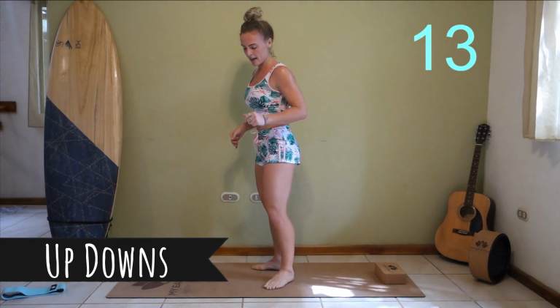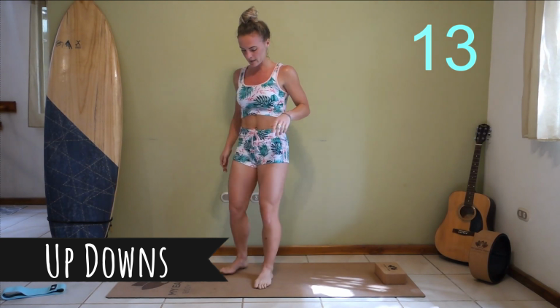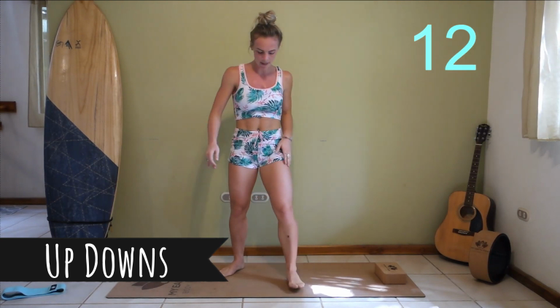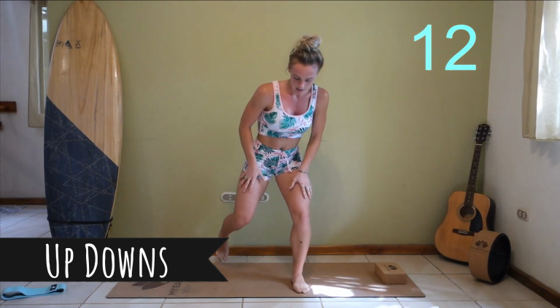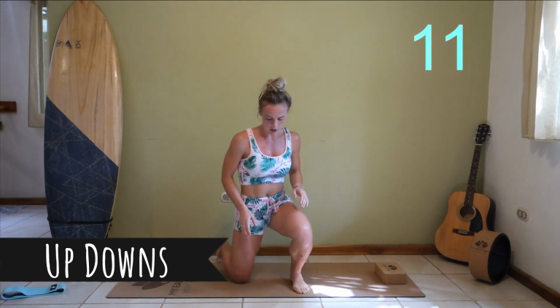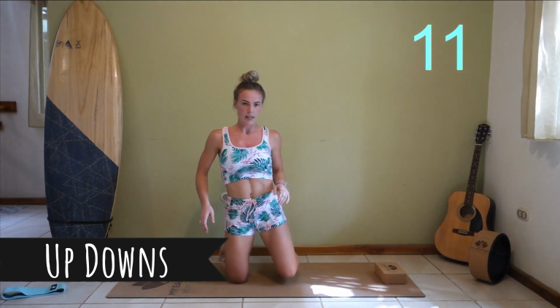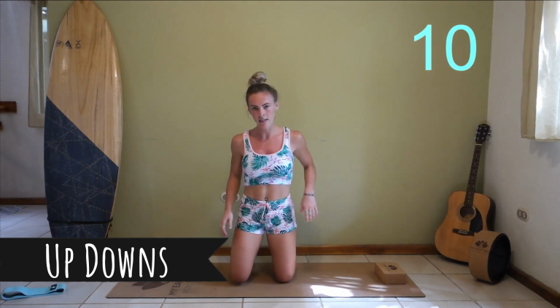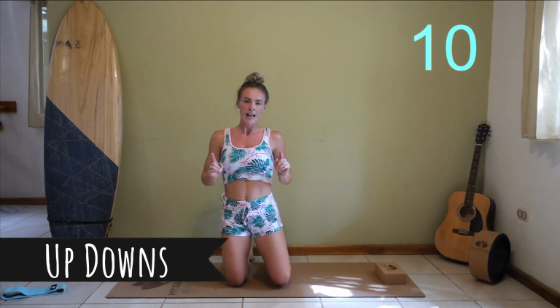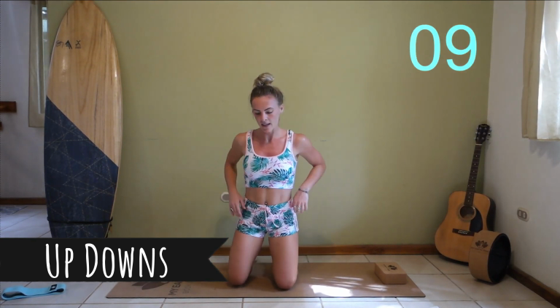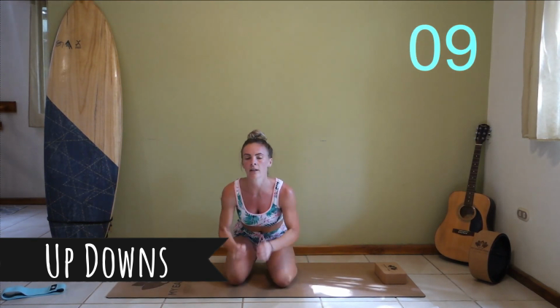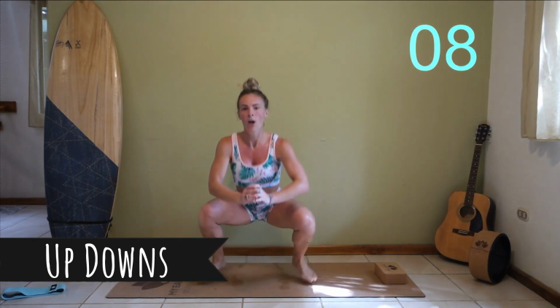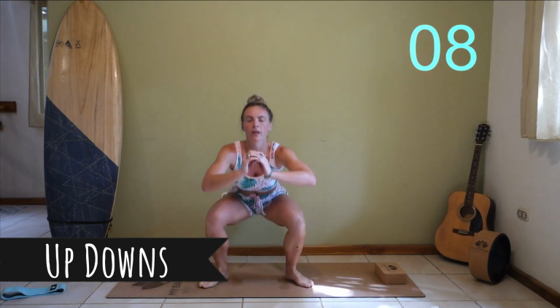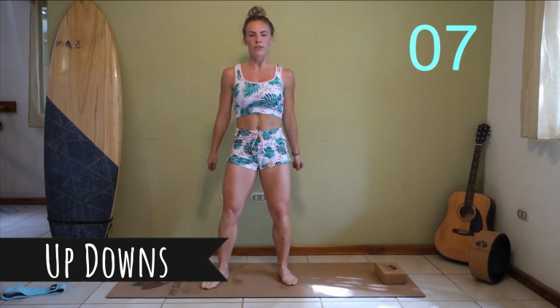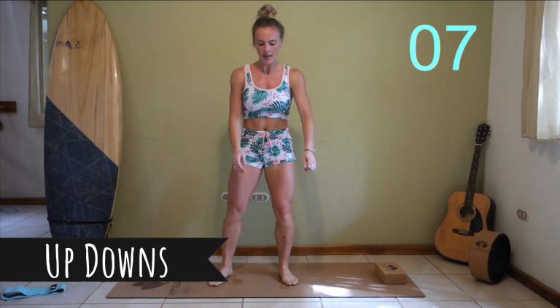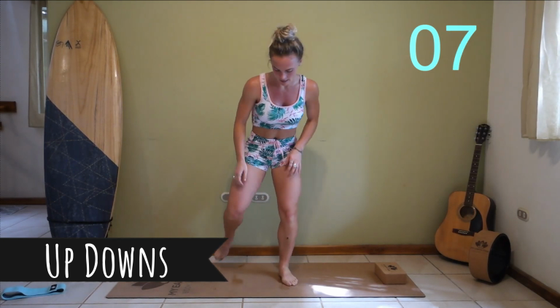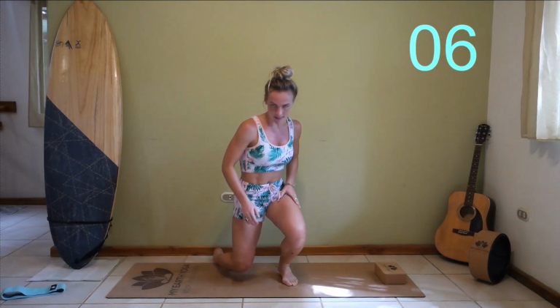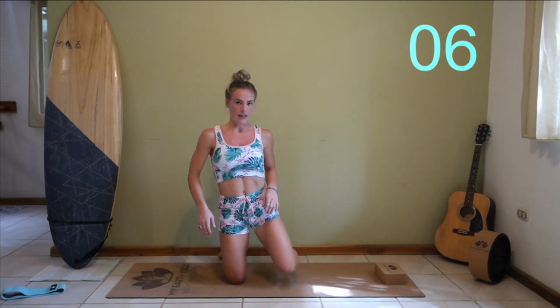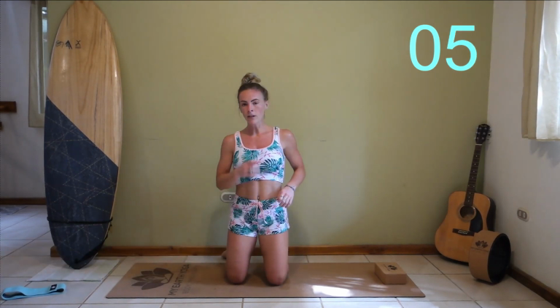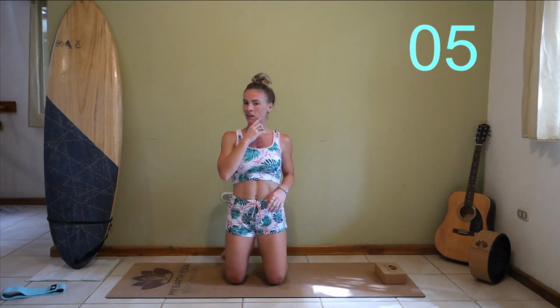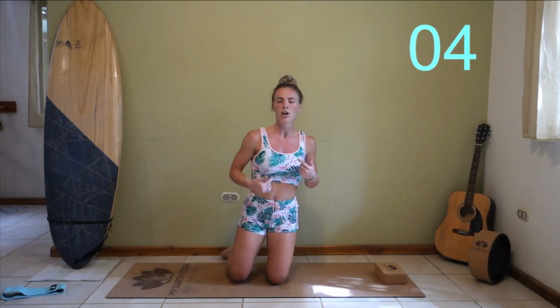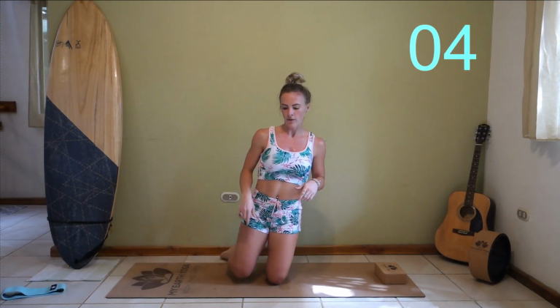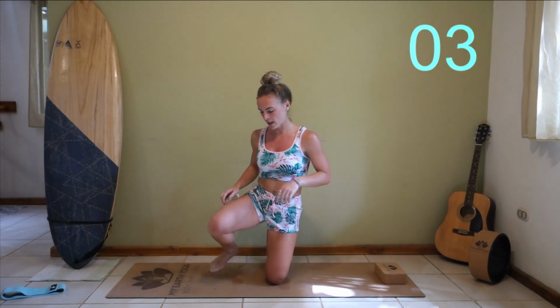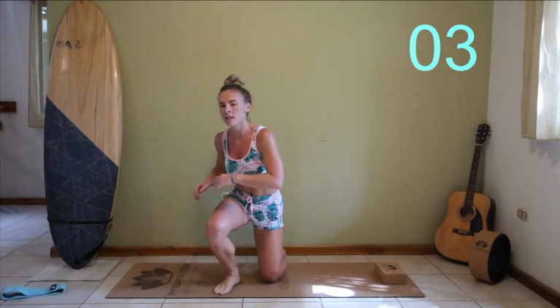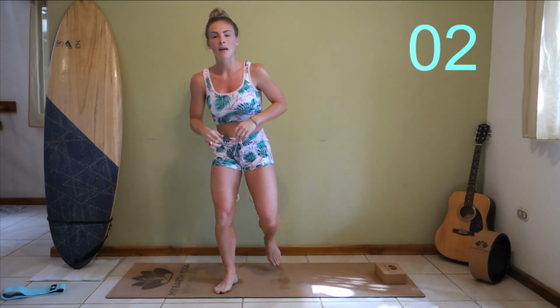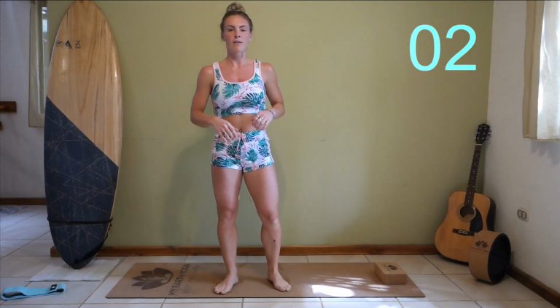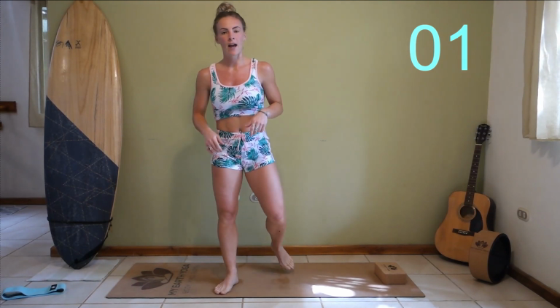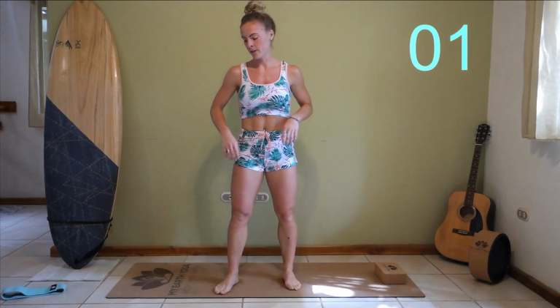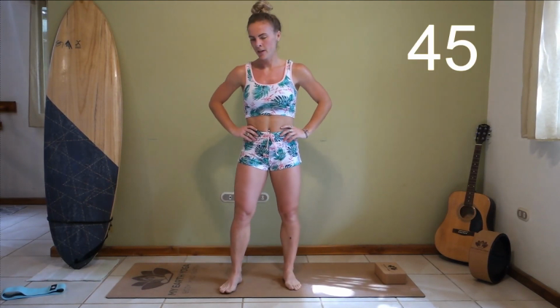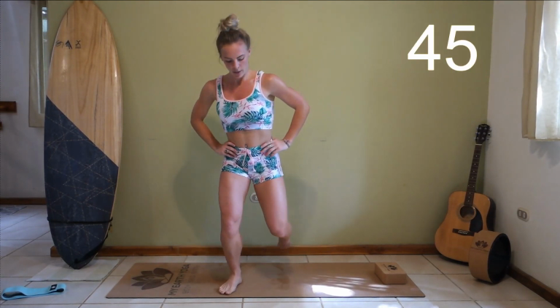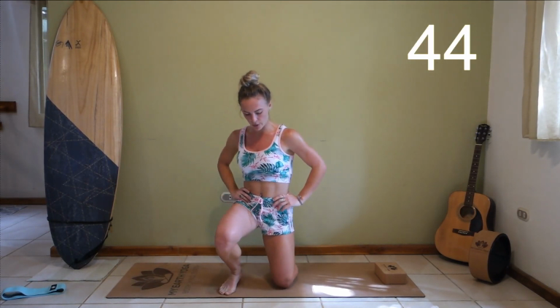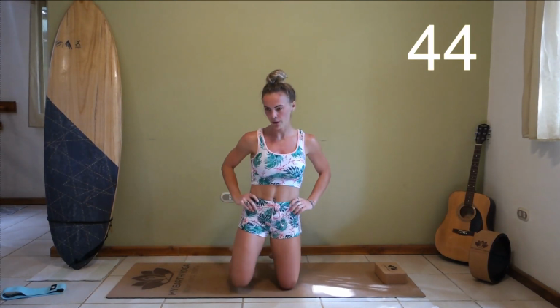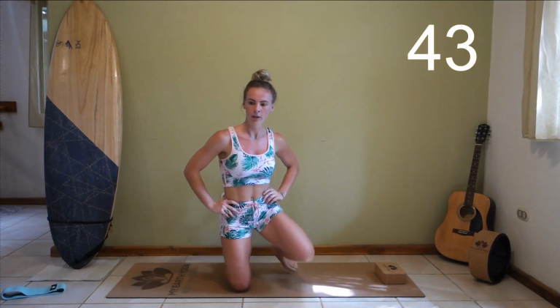We're going to be stepping down onto our knees. Advanced: hopping onto your feet and standing, then stepping back down. Beginners, you can follow me: stepping down, stepping up.